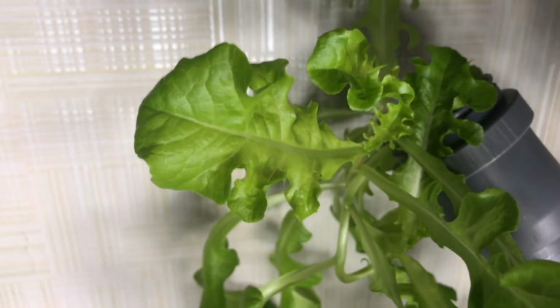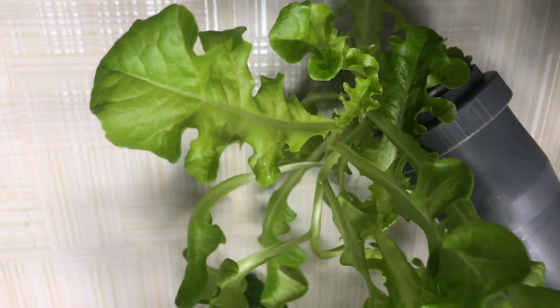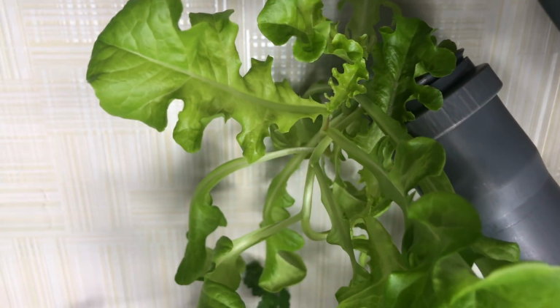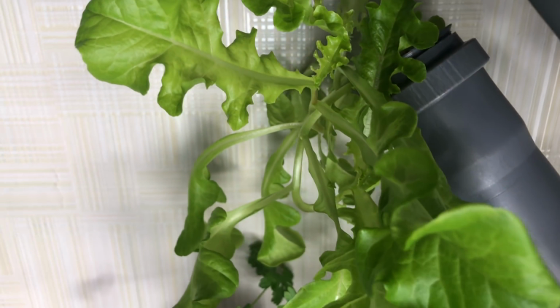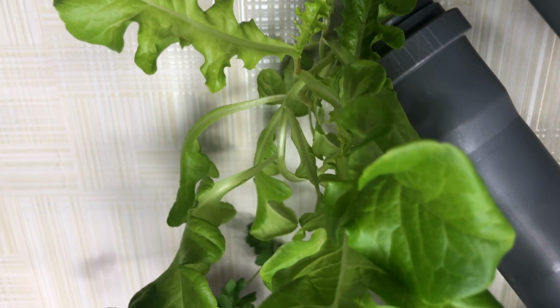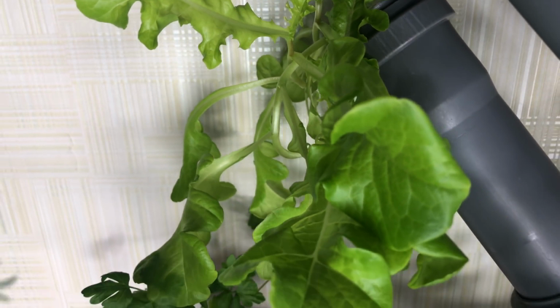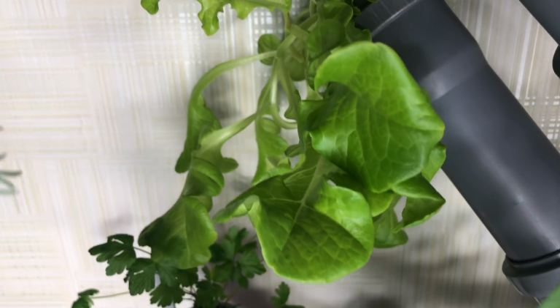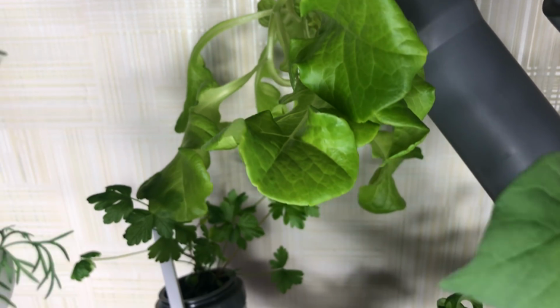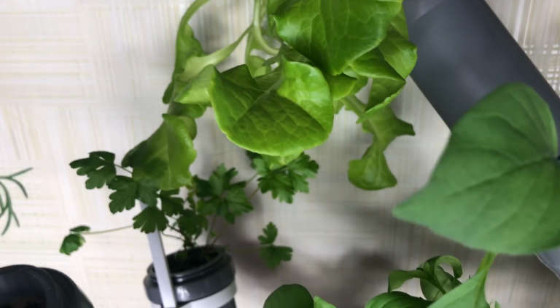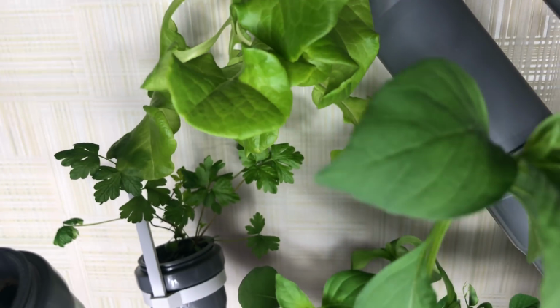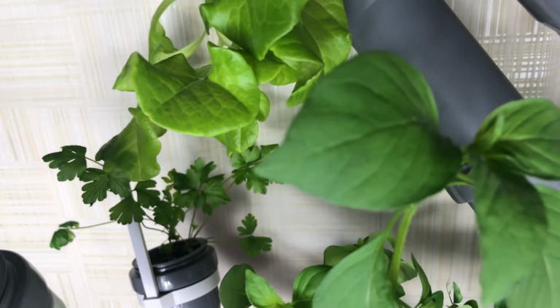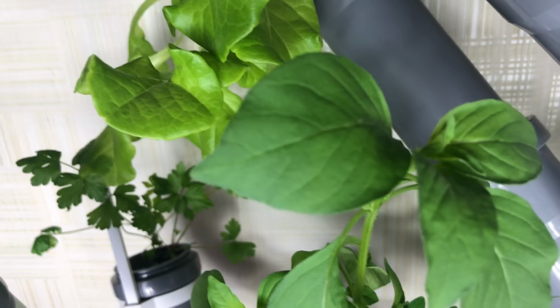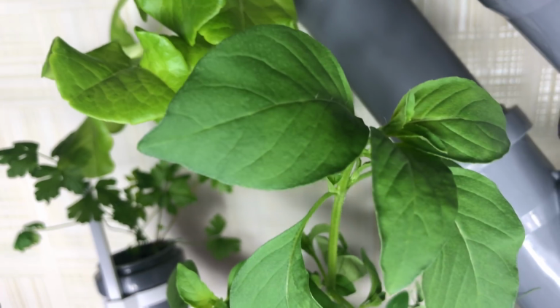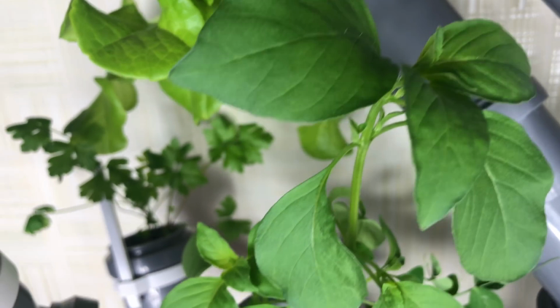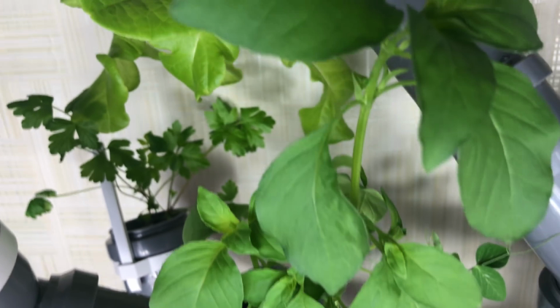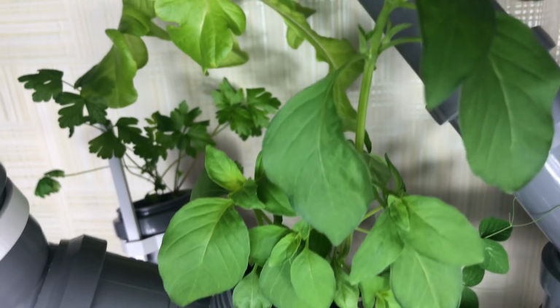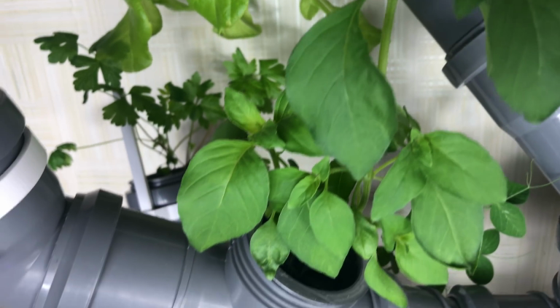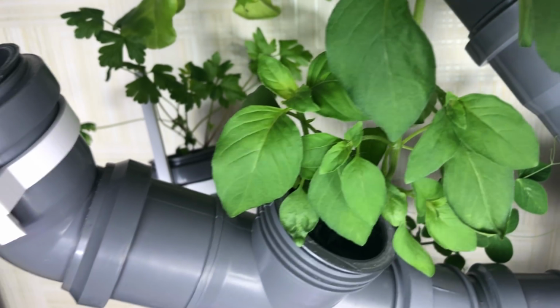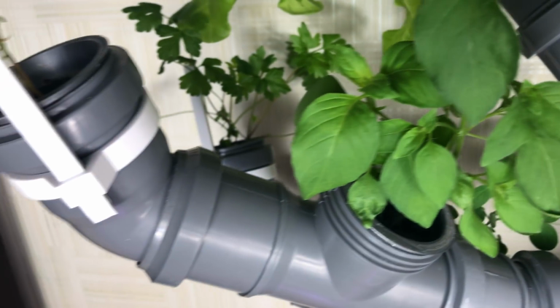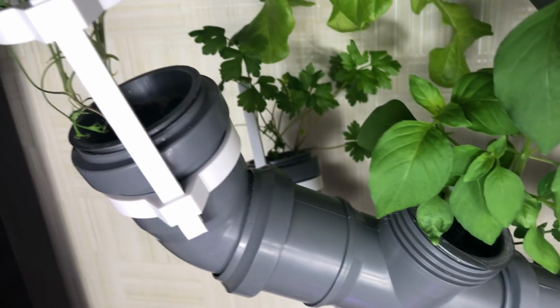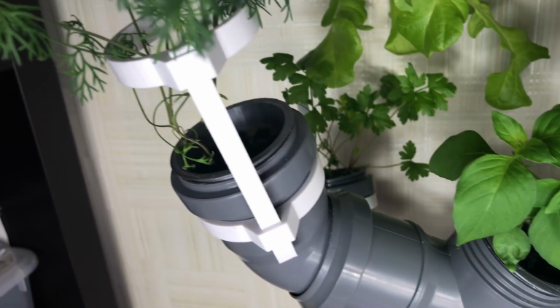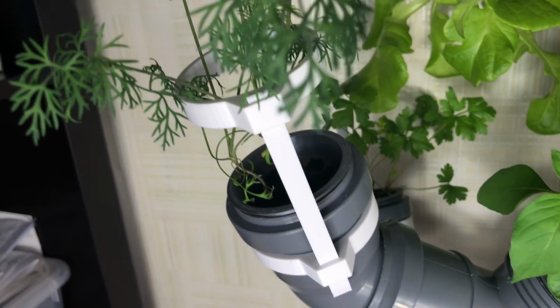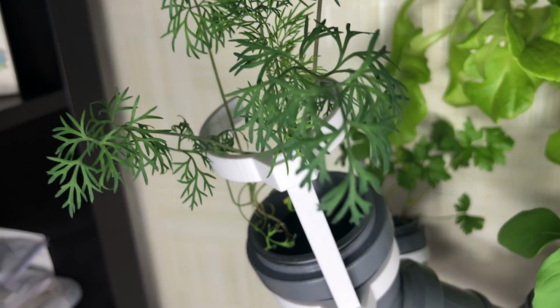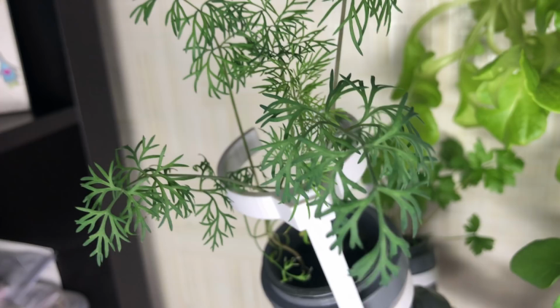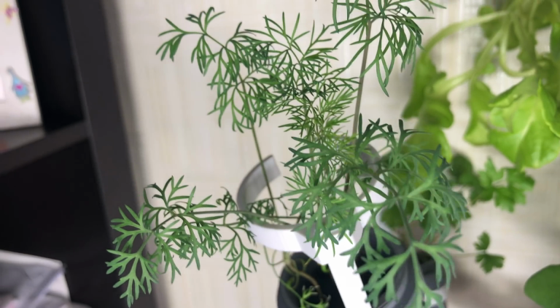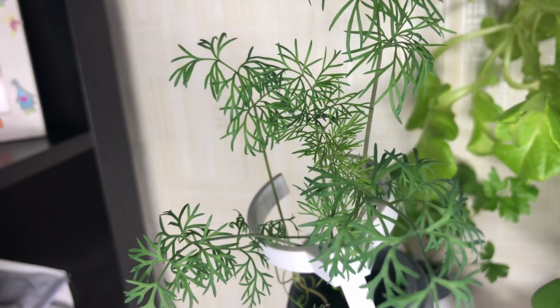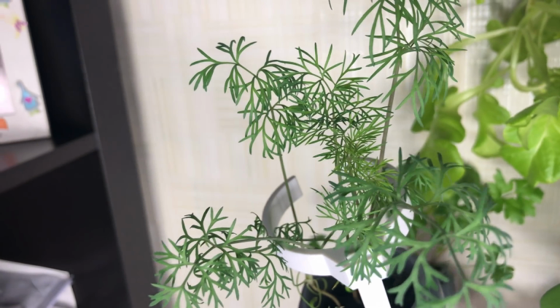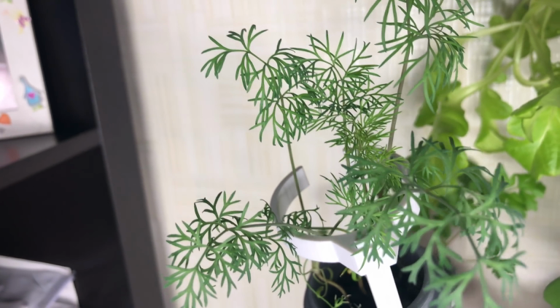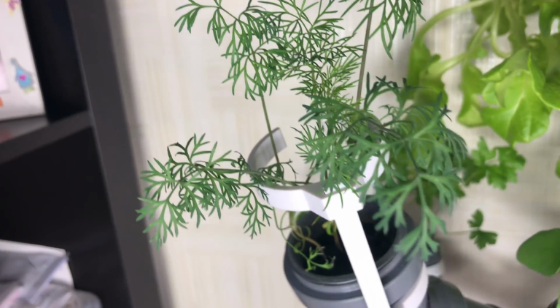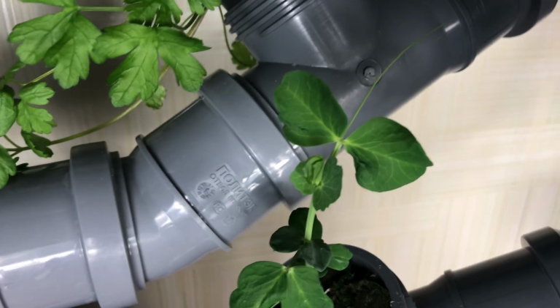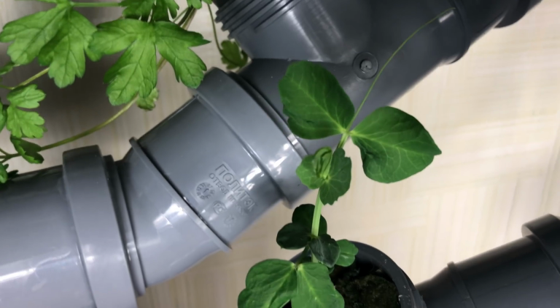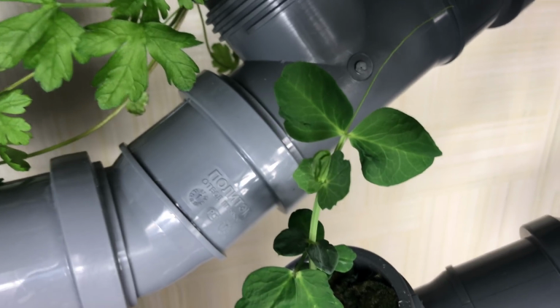This is how it looks after 10 days — that's promising. Here's my lettuce, basil, dill, and sugar peas.